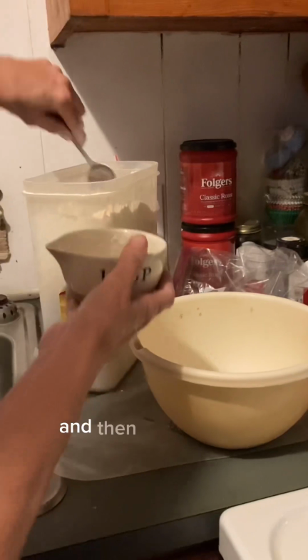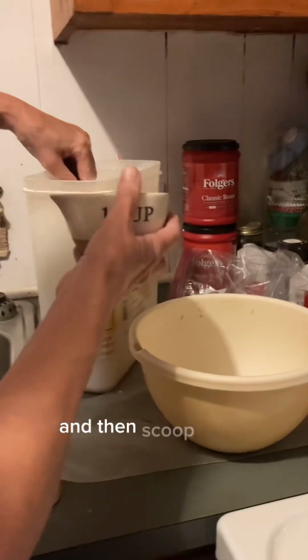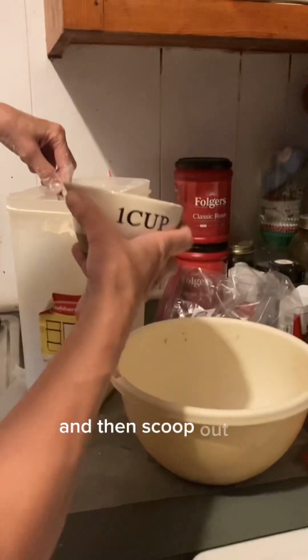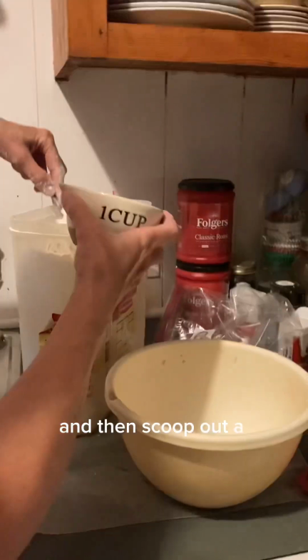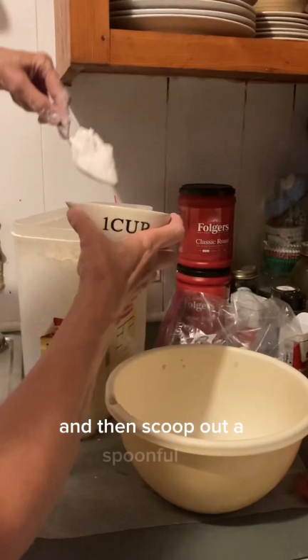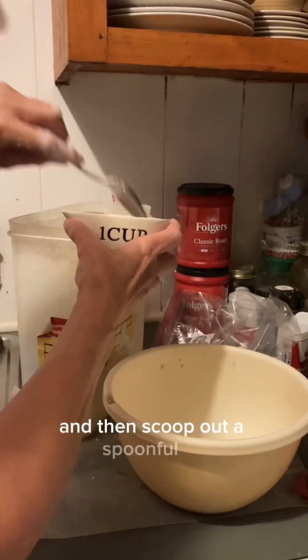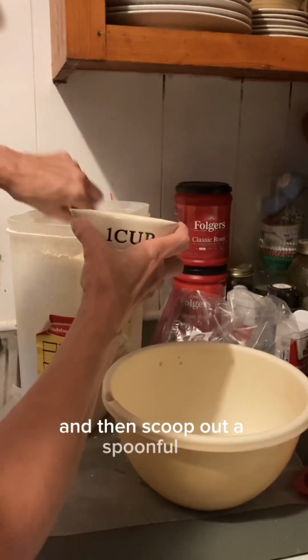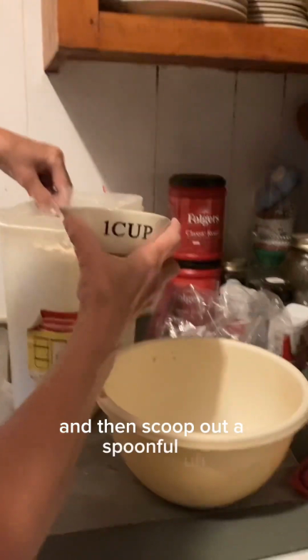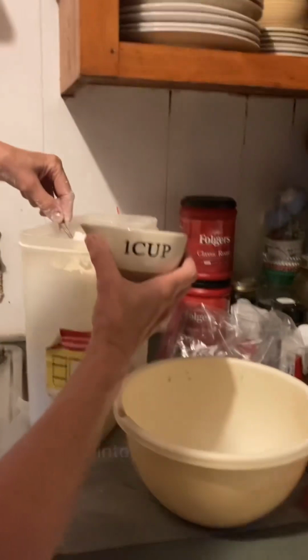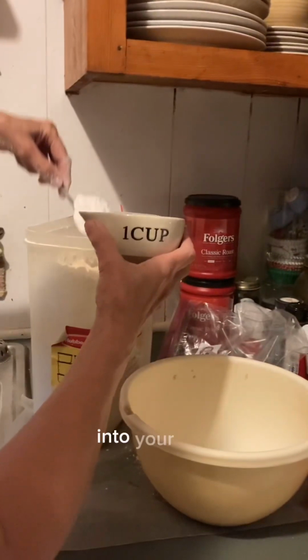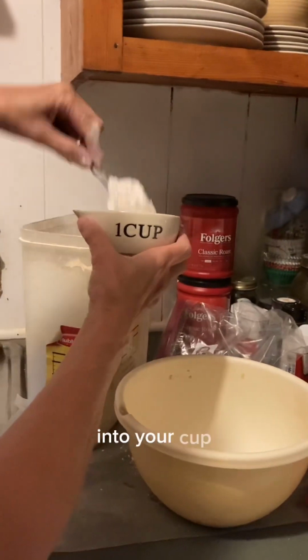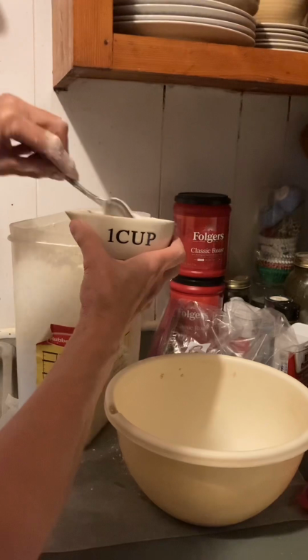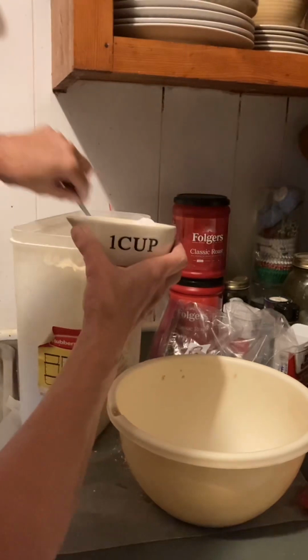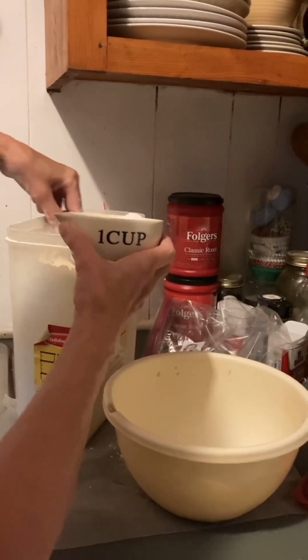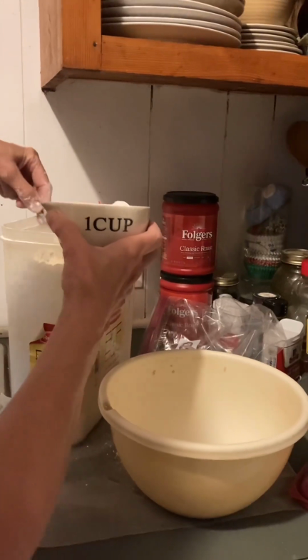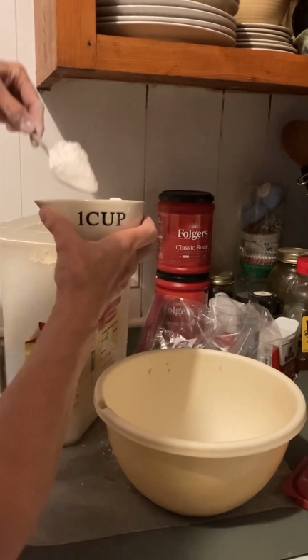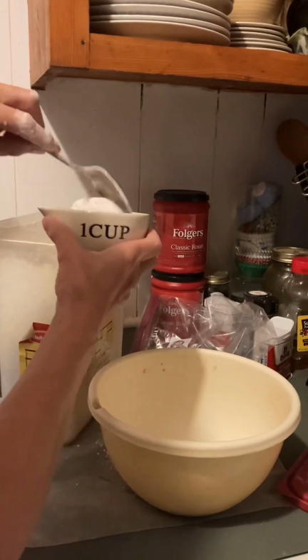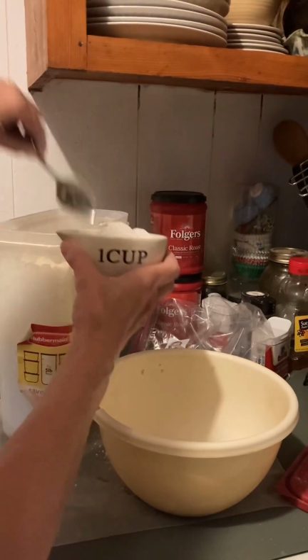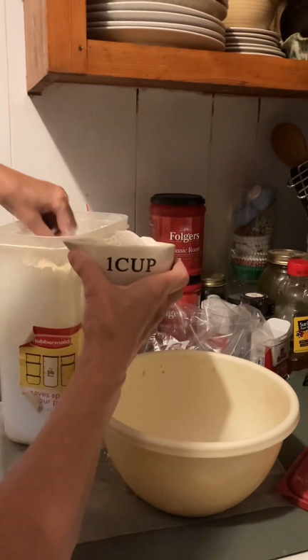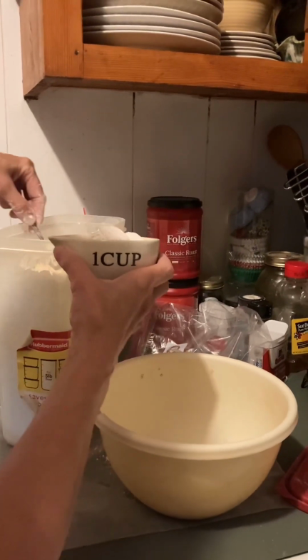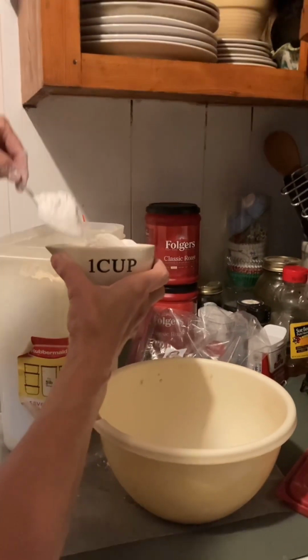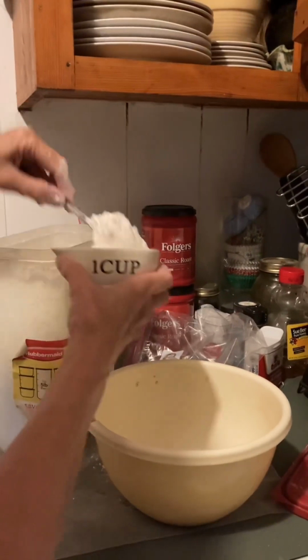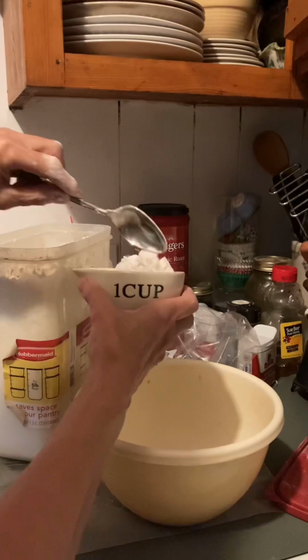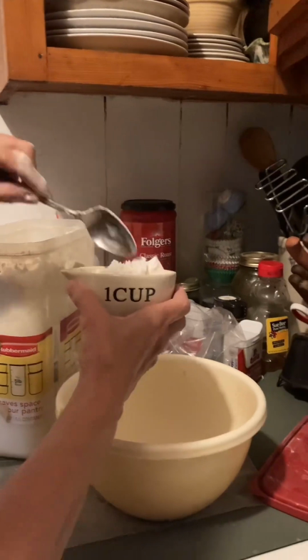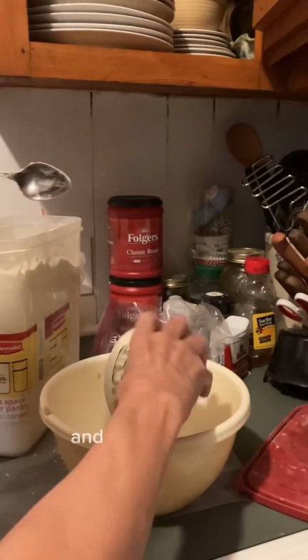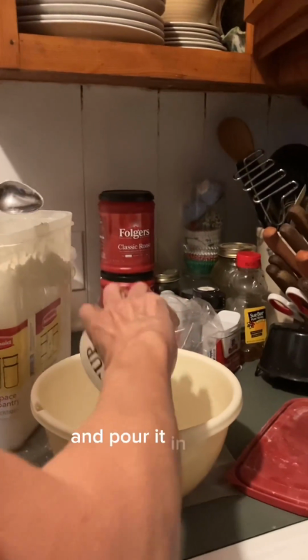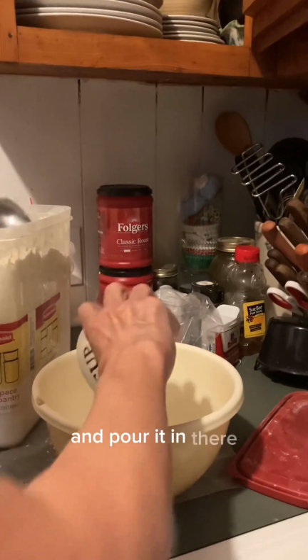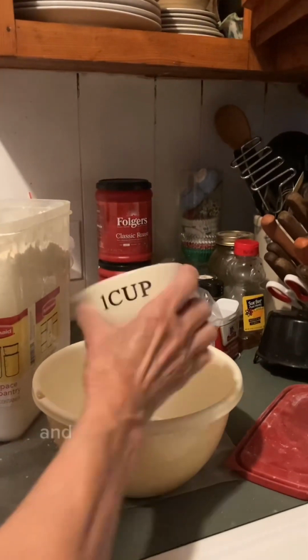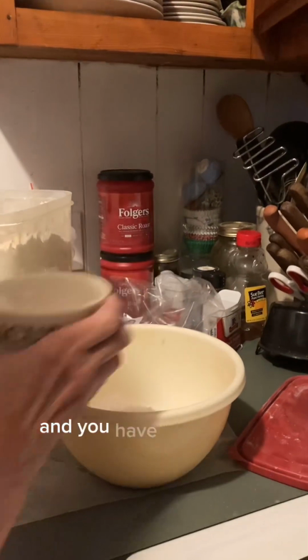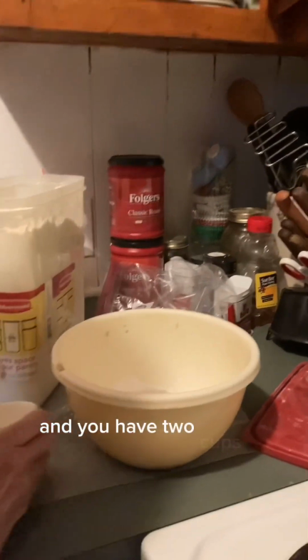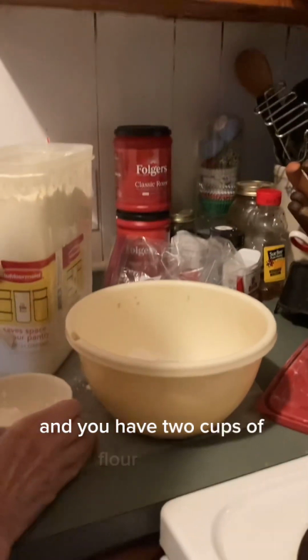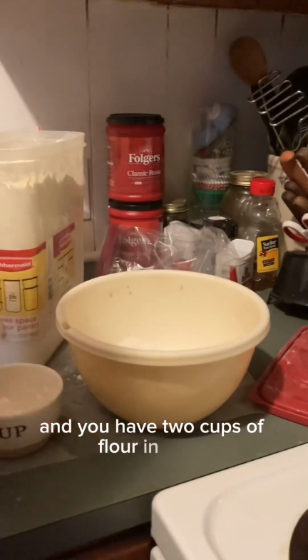And then scoop out a spoonful into your cup and pour it in there. And you have two cups of flour in there.